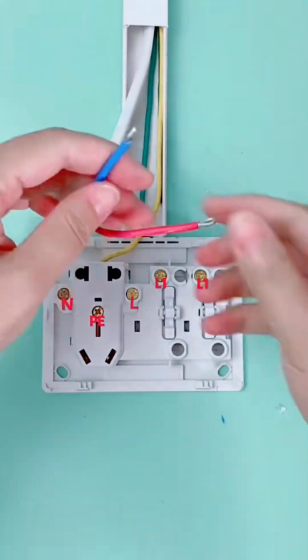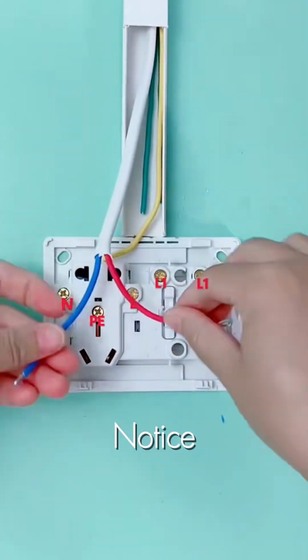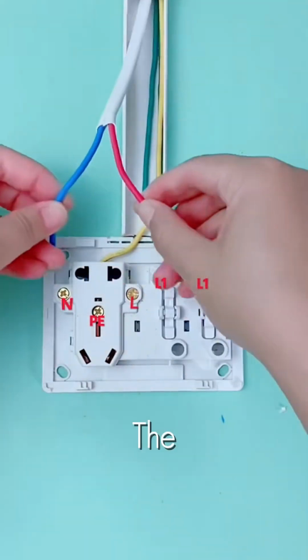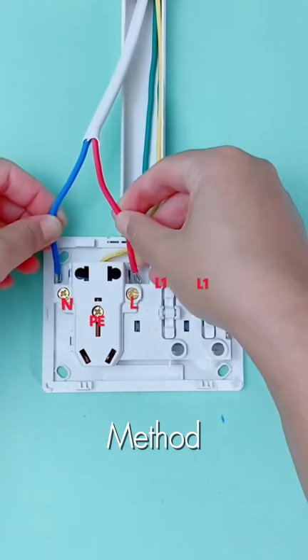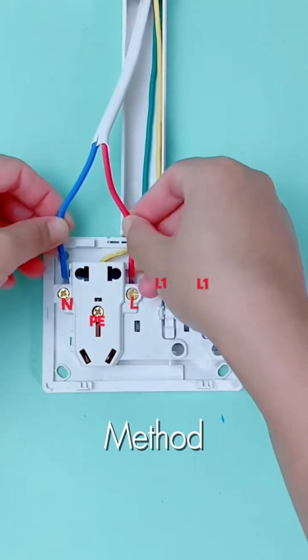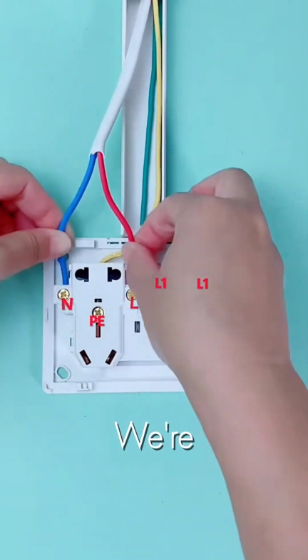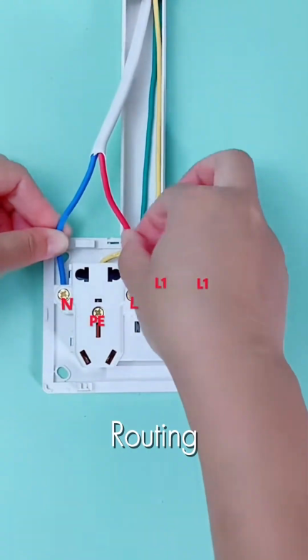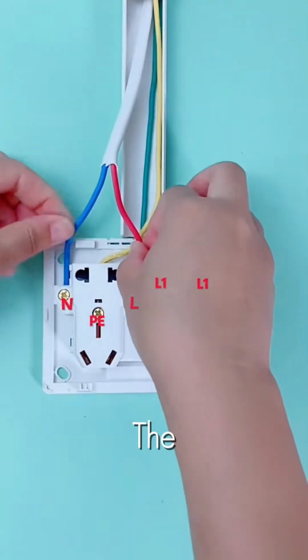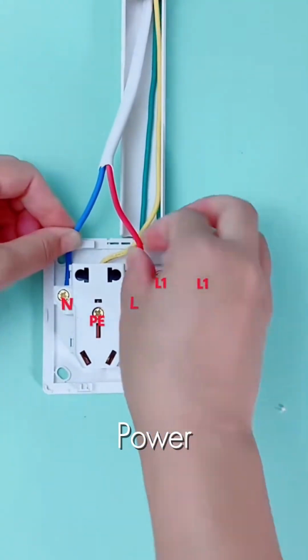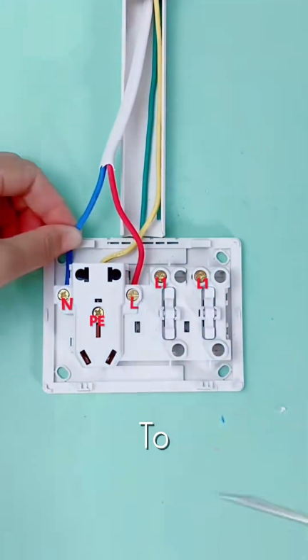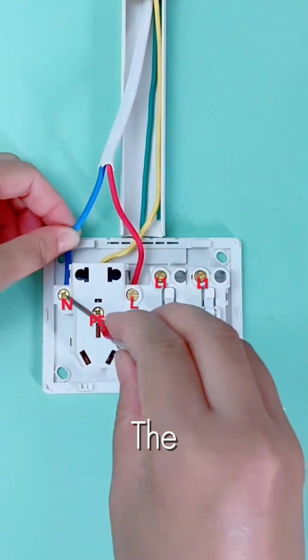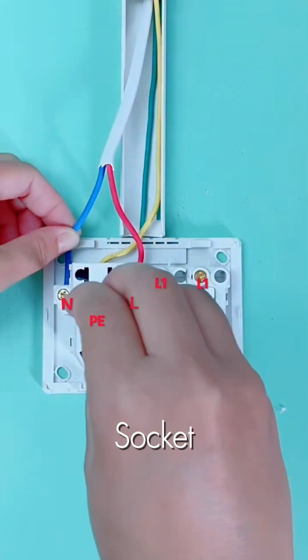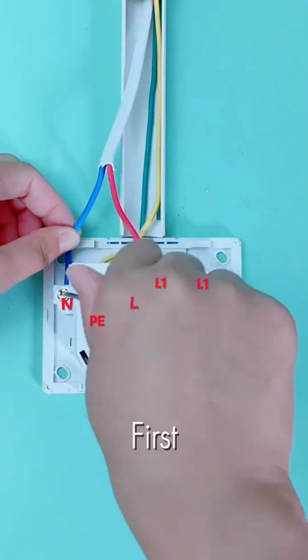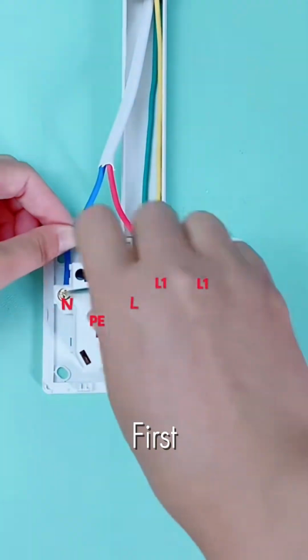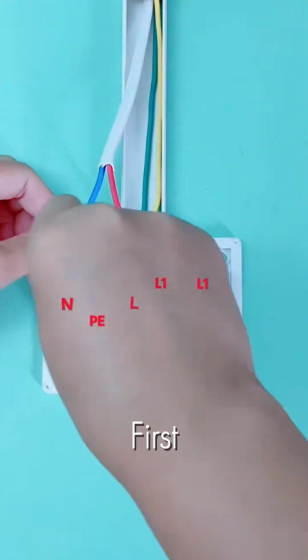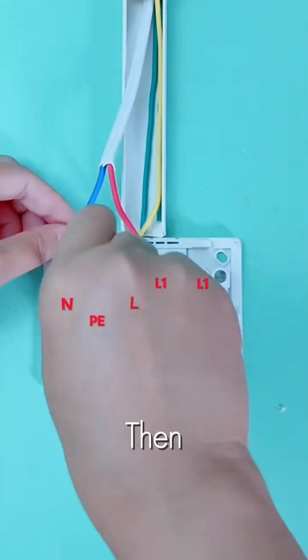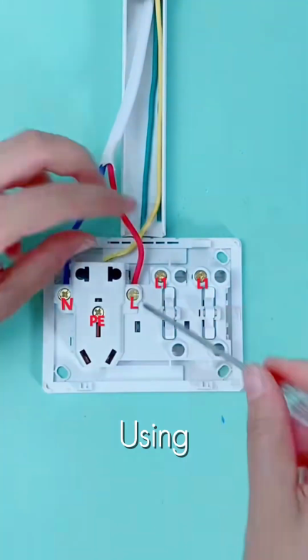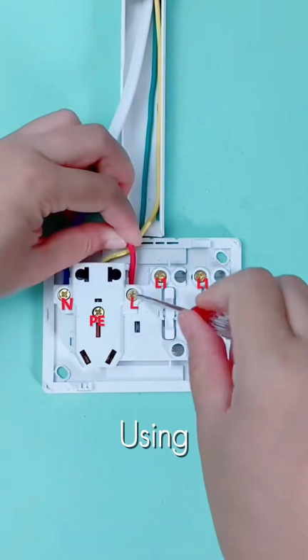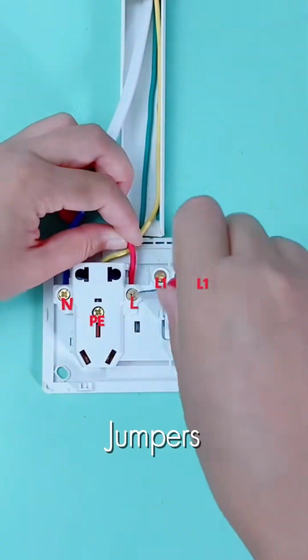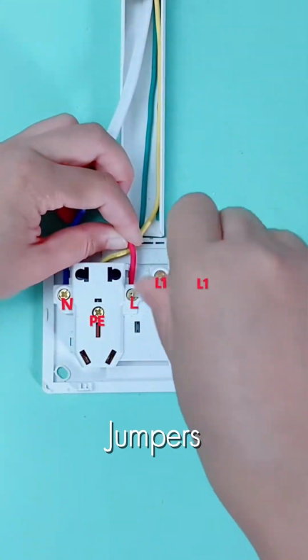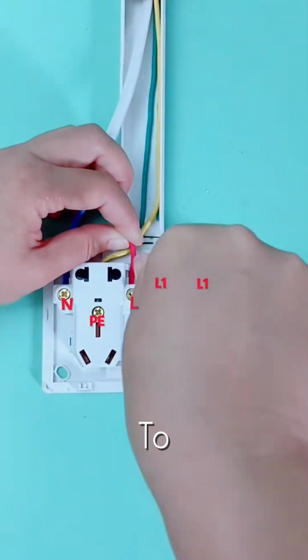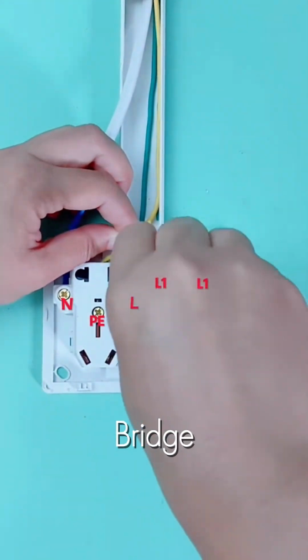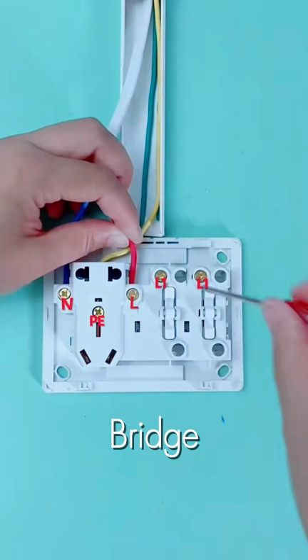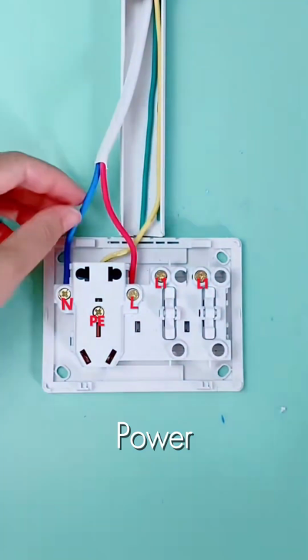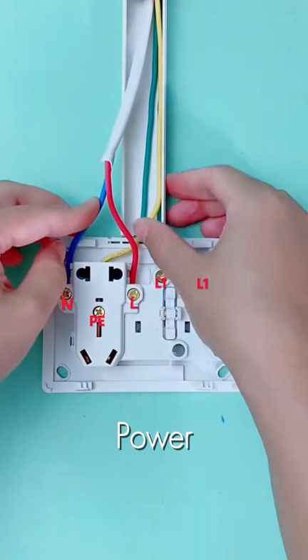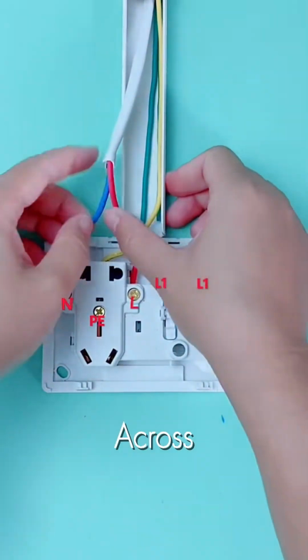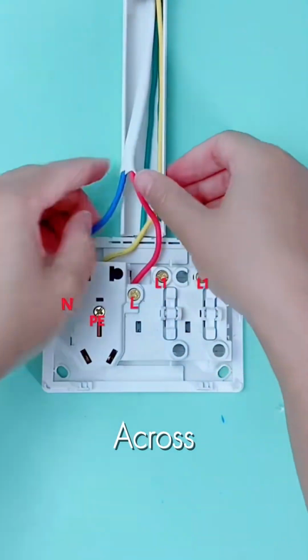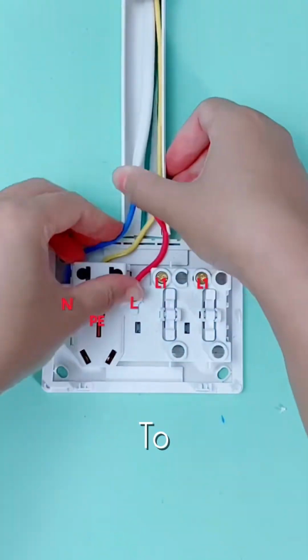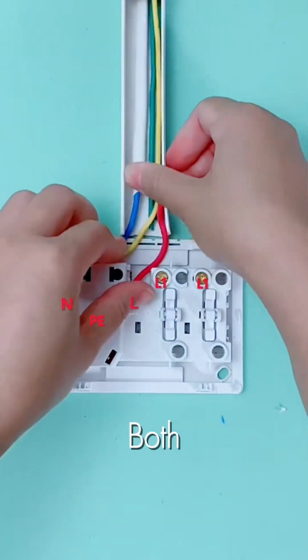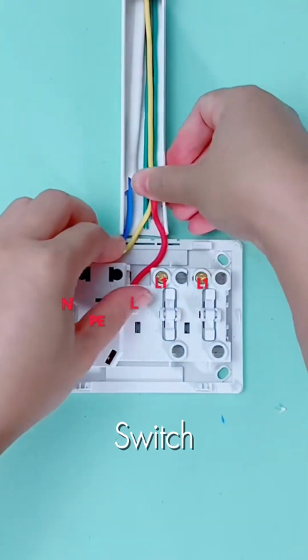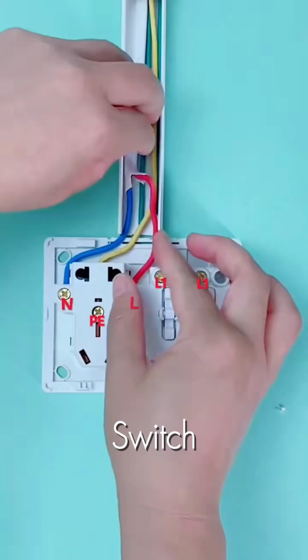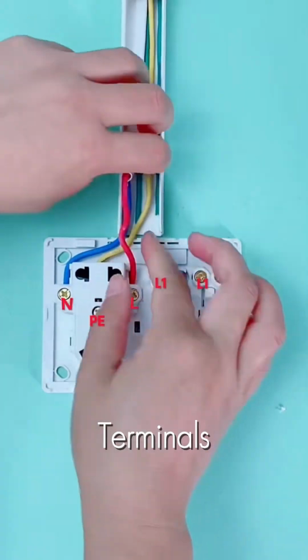Notice the method. We're routing the power to the socket first, then using jumpers to bridge that power across to both switch terminals.